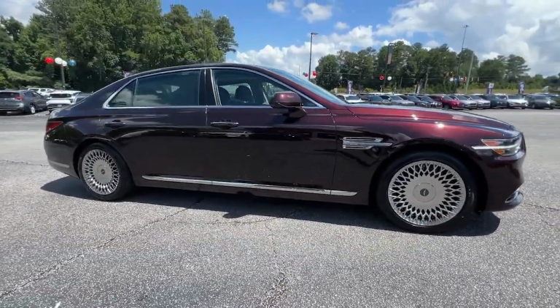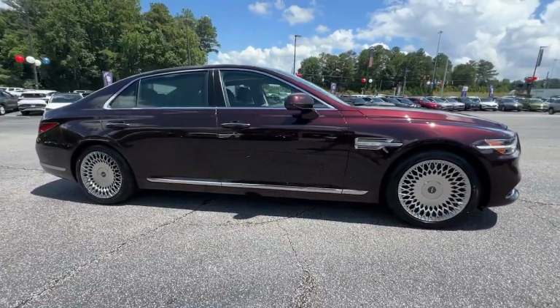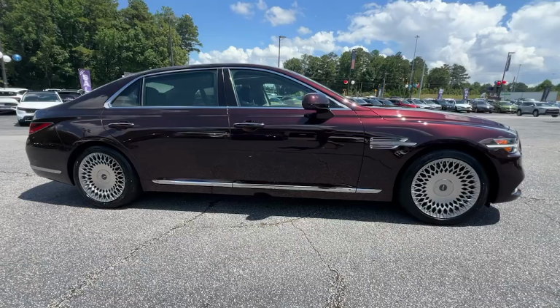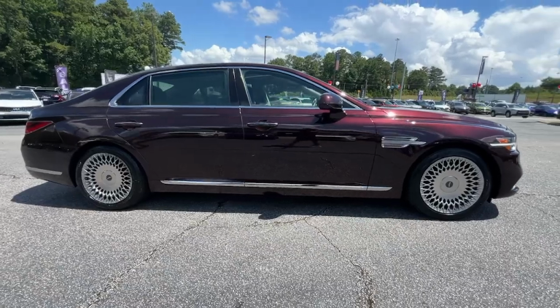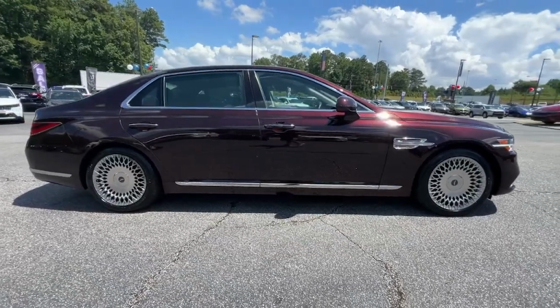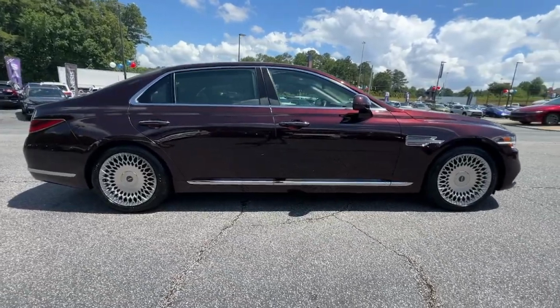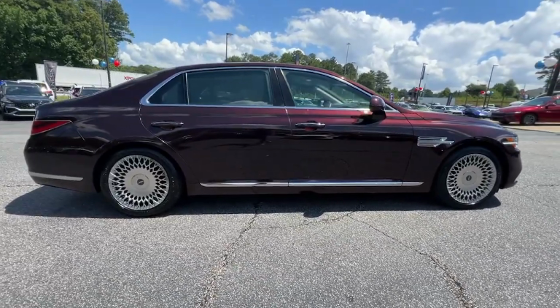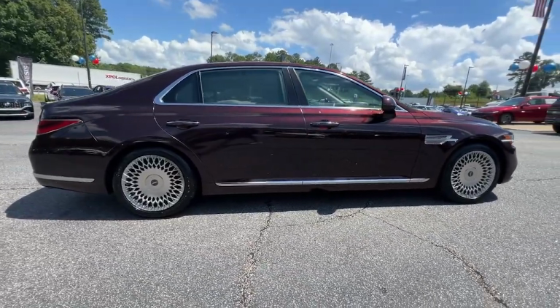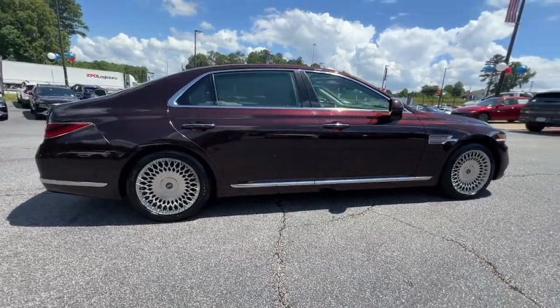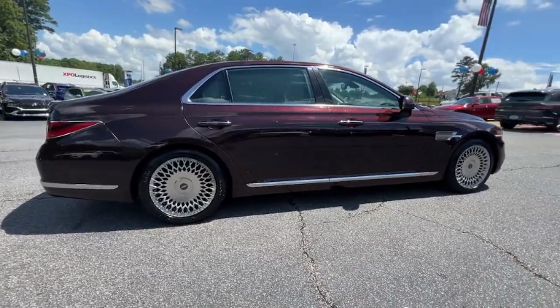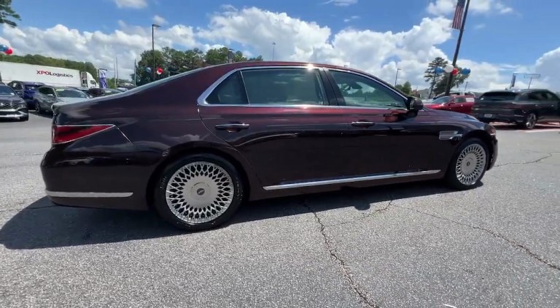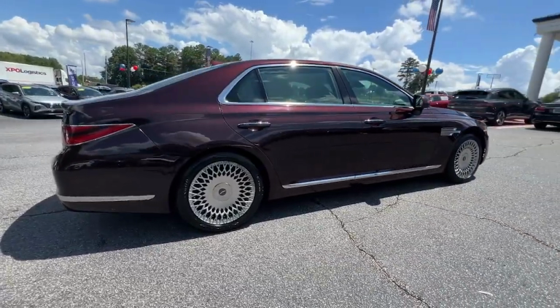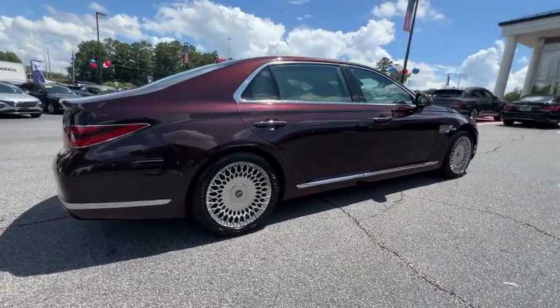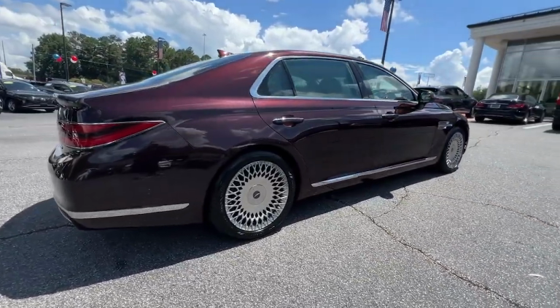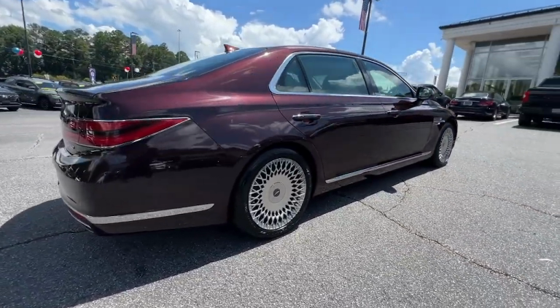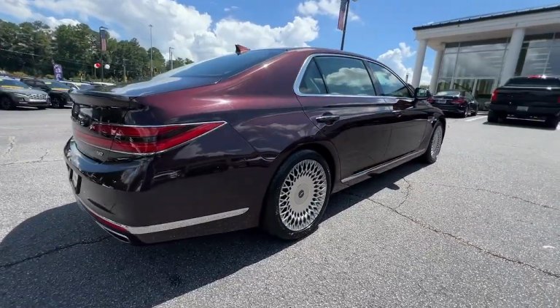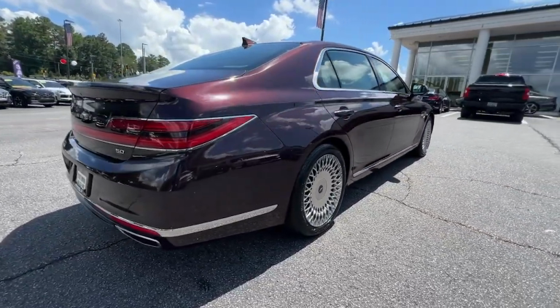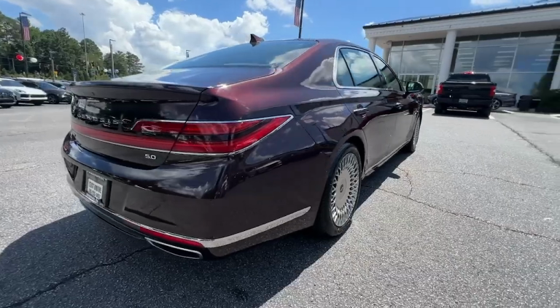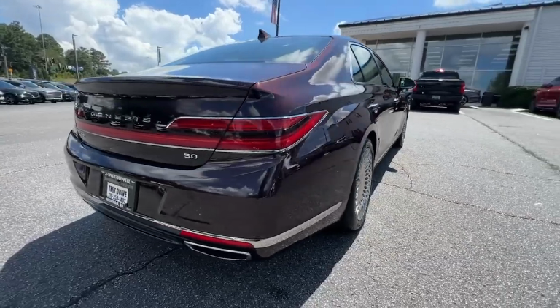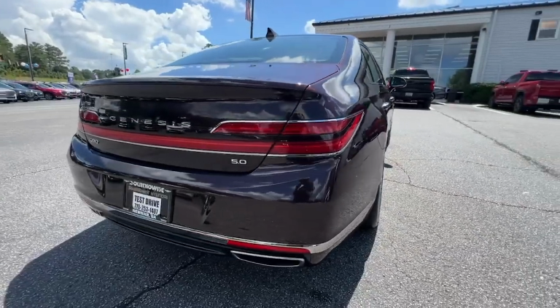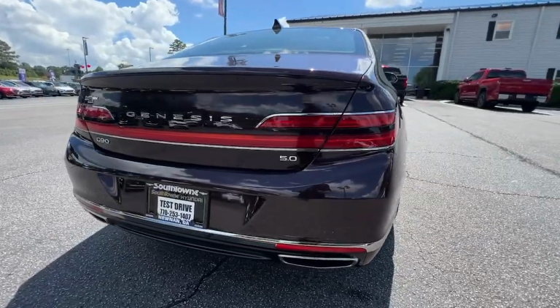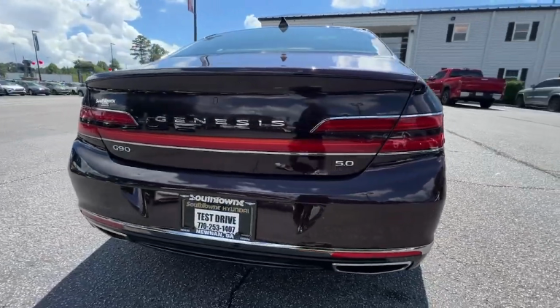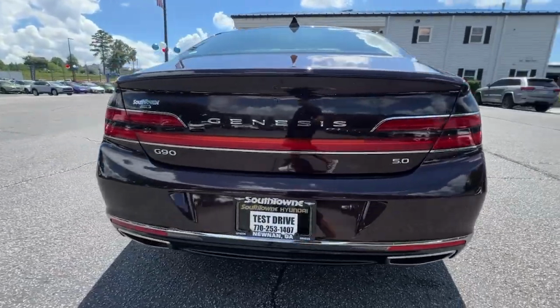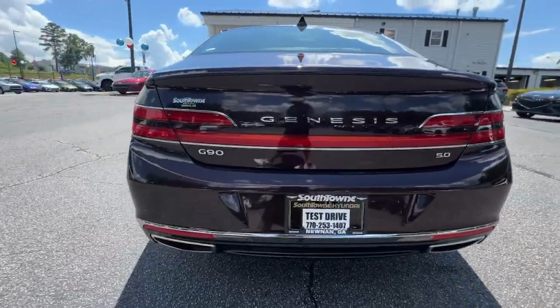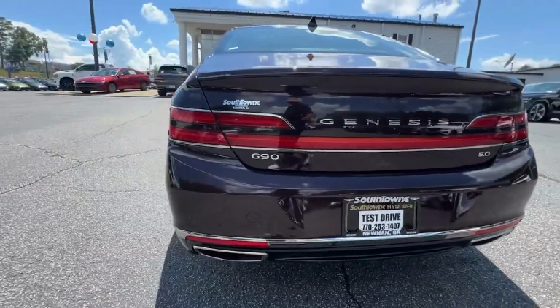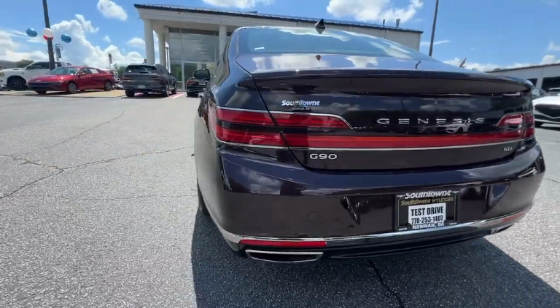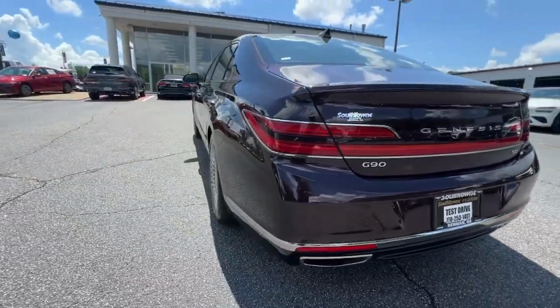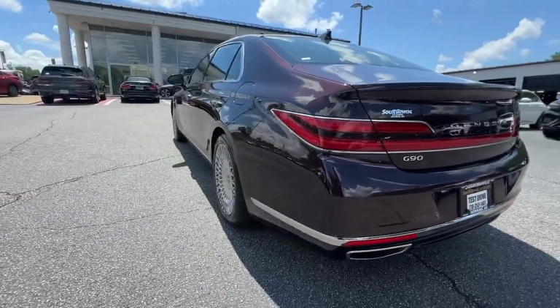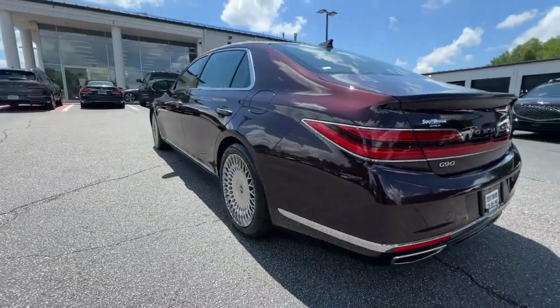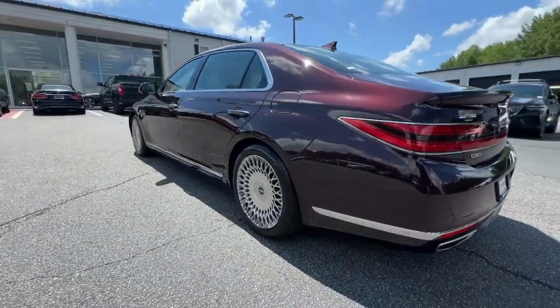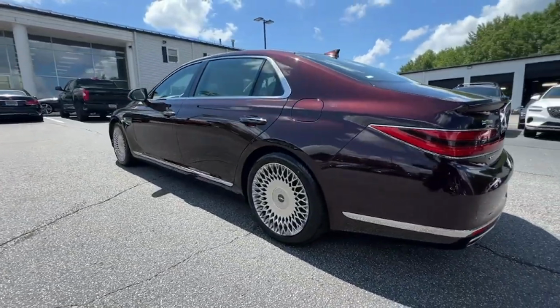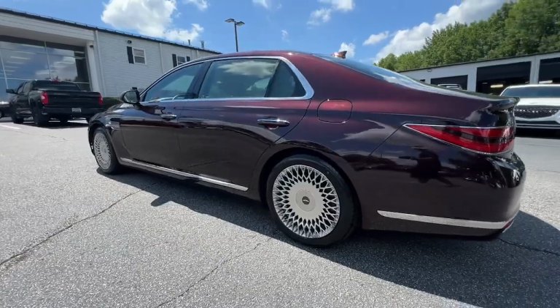Claim the seat of power. This exceptional G90 indulges your passion for full-size luxury and performance, anticipating every need to ensure passenger comfort and satisfy your desire for driving pleasure.